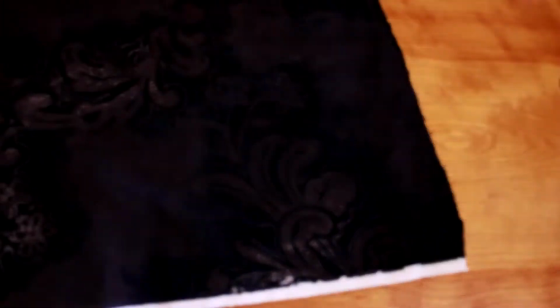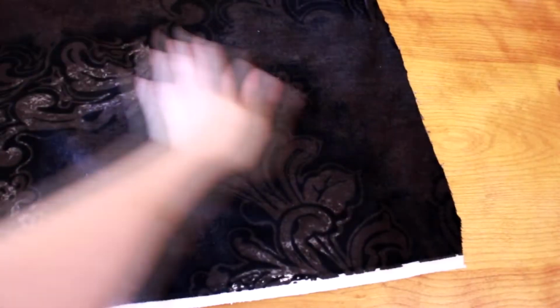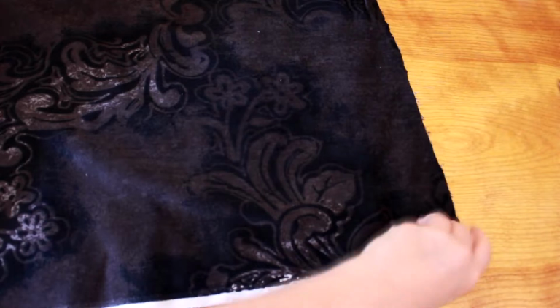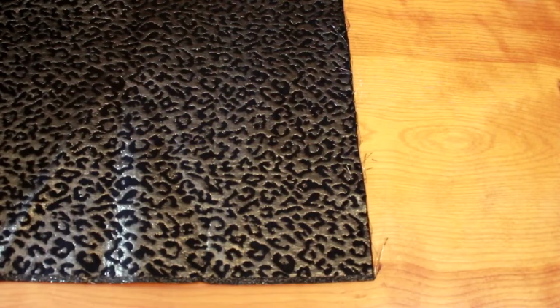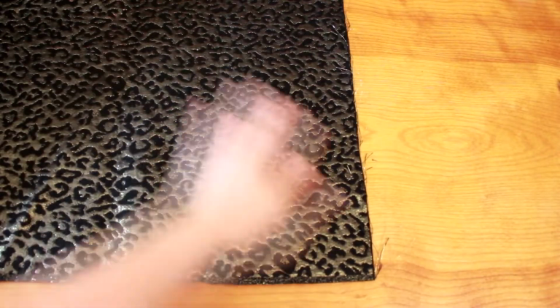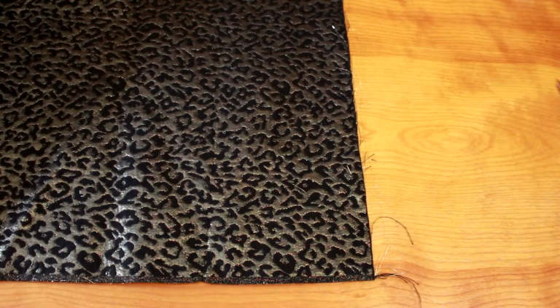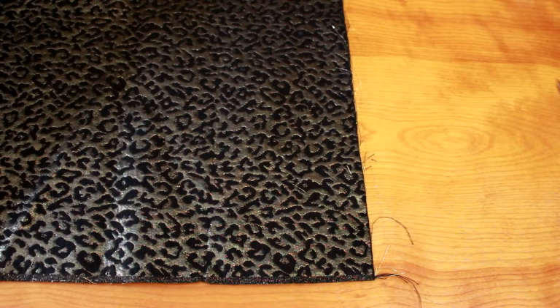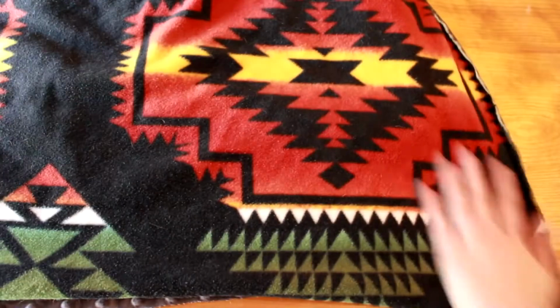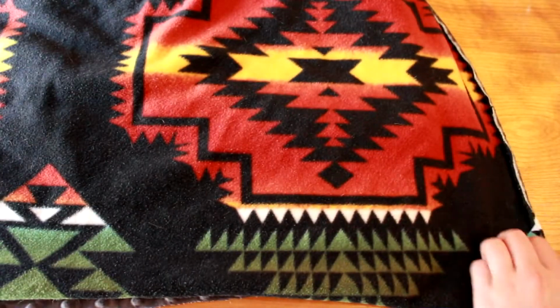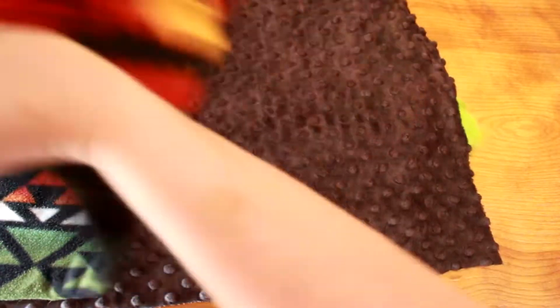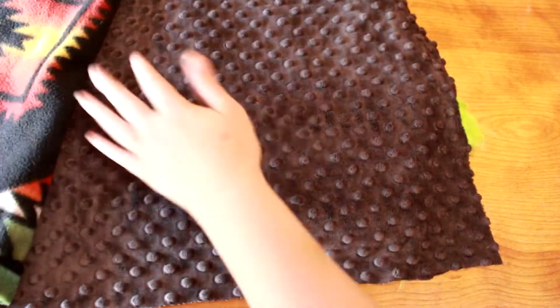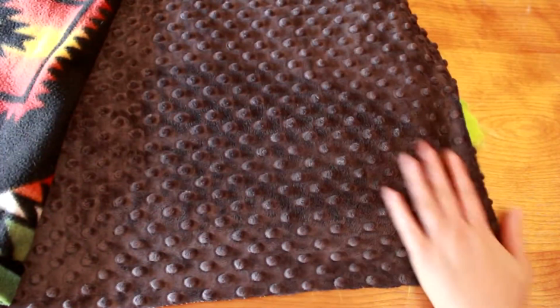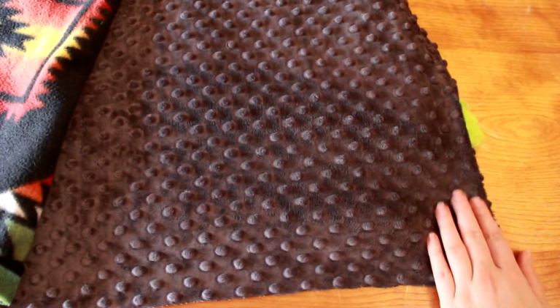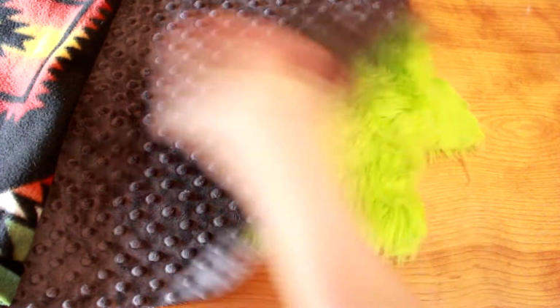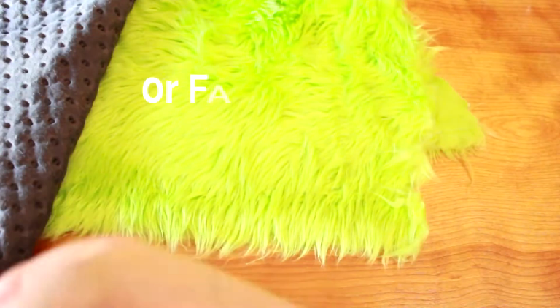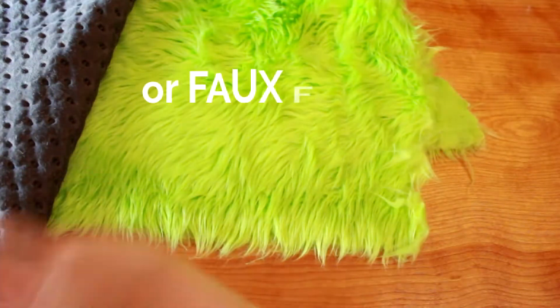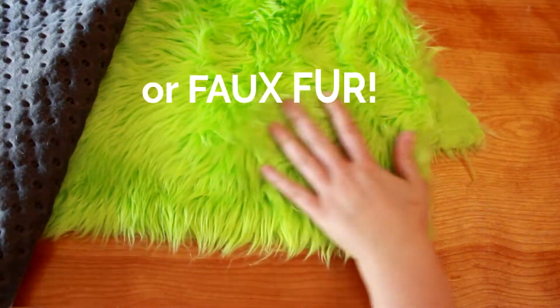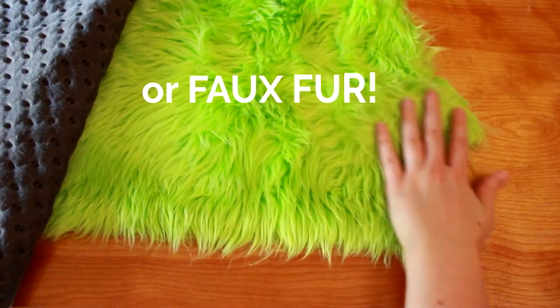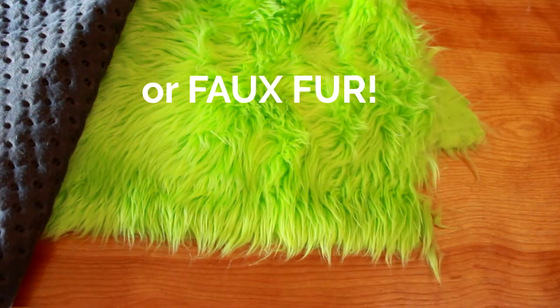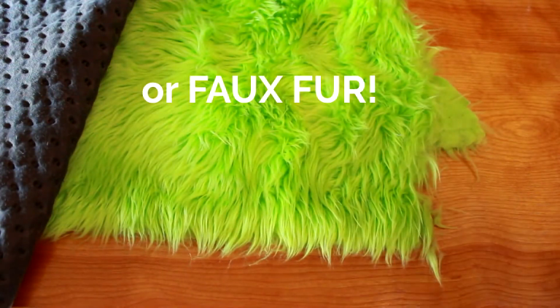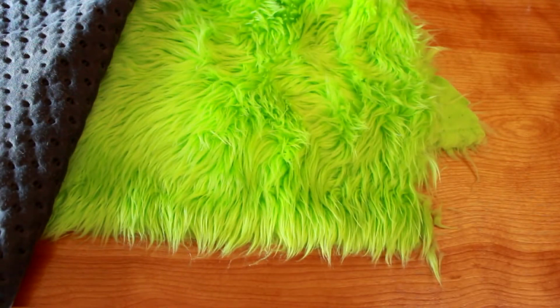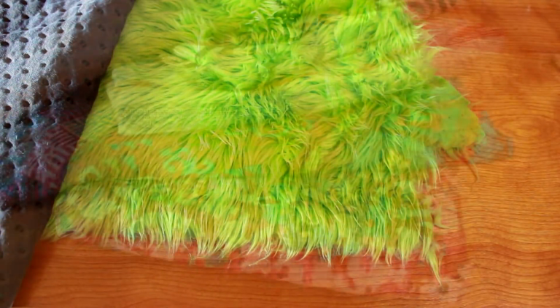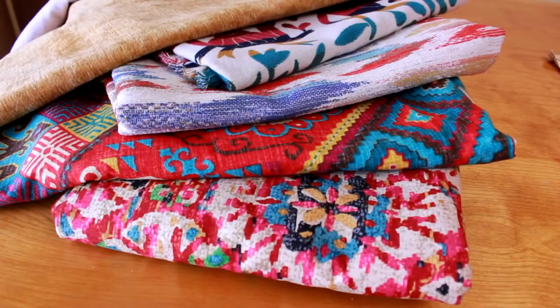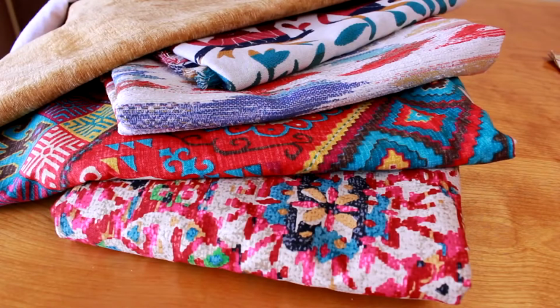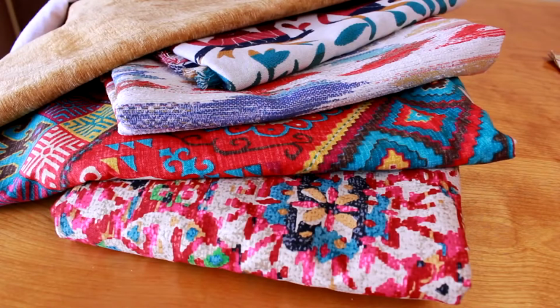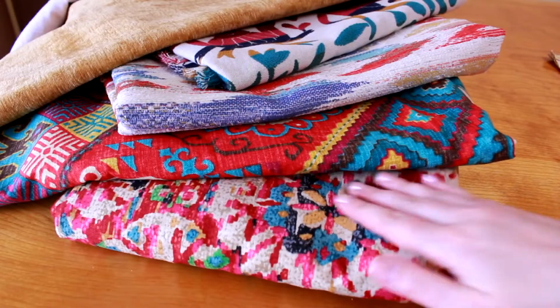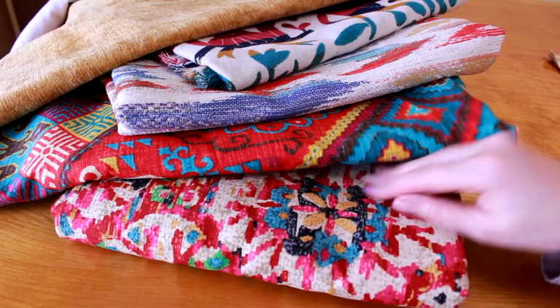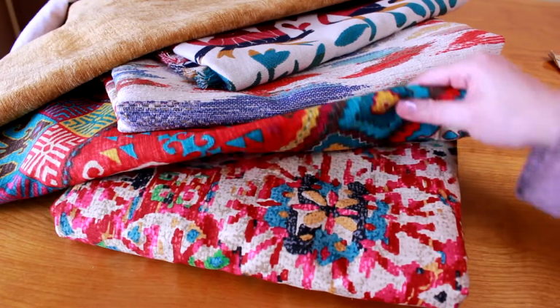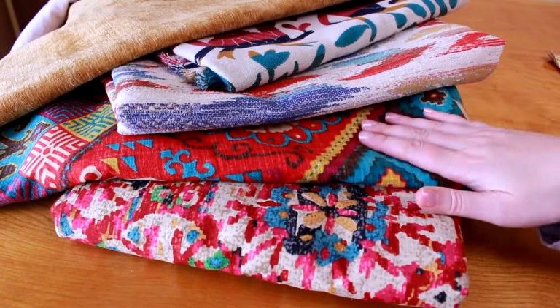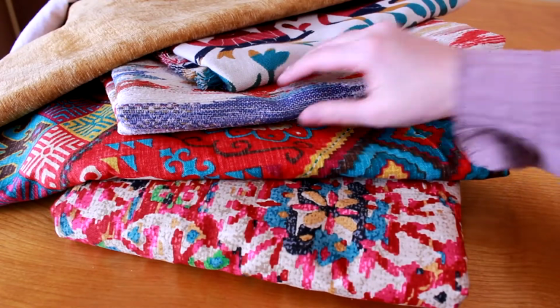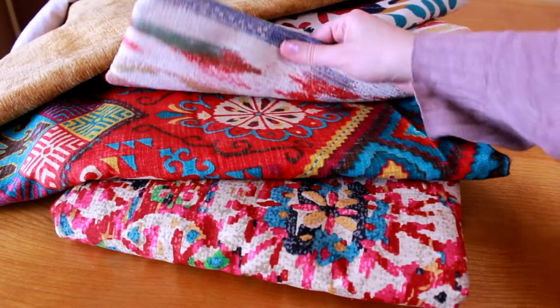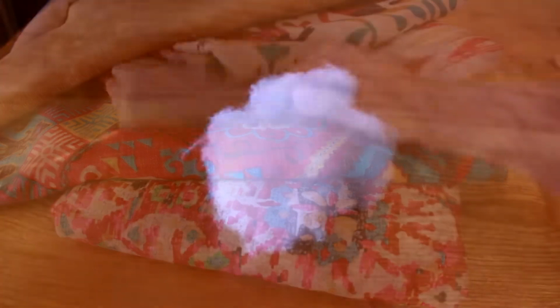If that's your jam, there's a huge range of fabrics available that make excellent throw pillows — chenille, velvet, brocade, etc. You can even use fleece or minky if you want something soft and cuddly. The heavier the fabric, the more durable the pillow. And if you're shopping for fabric, look for the home décor section and you should find a nice range of suitable materials.